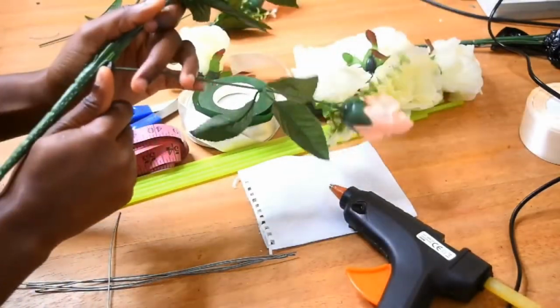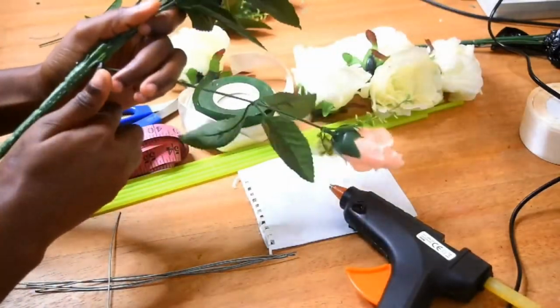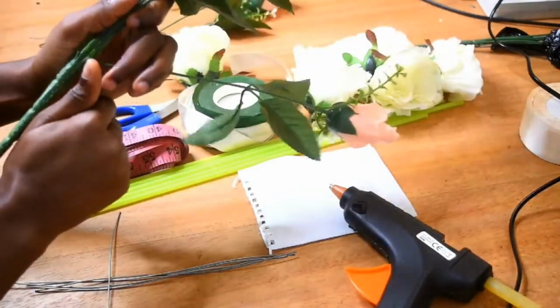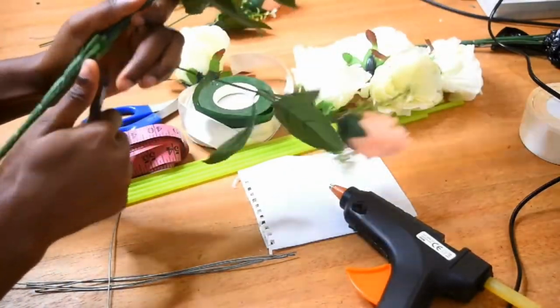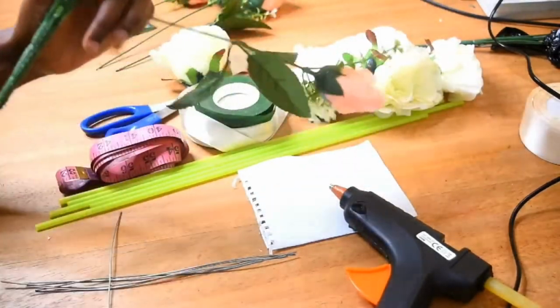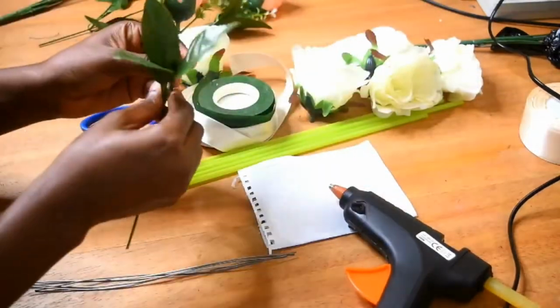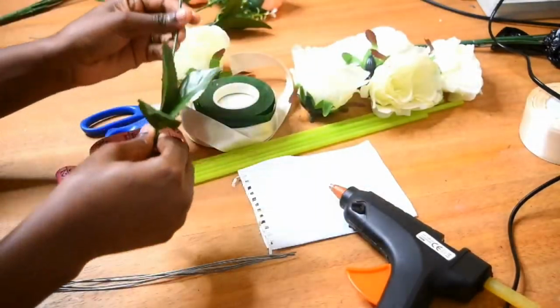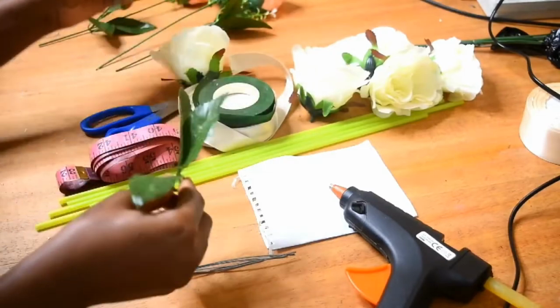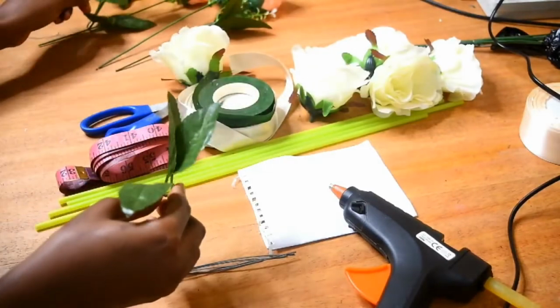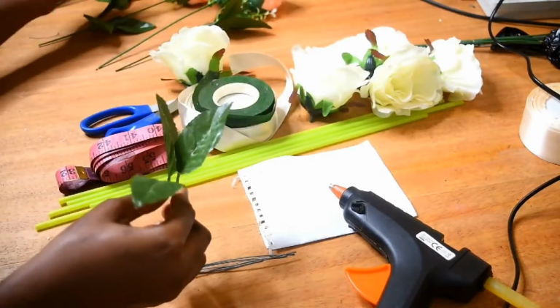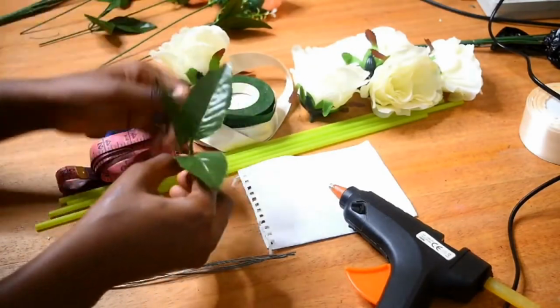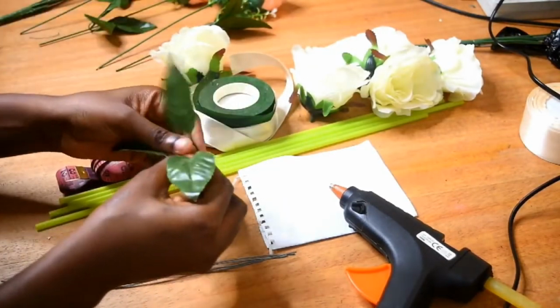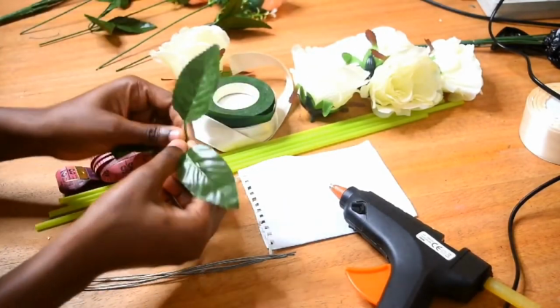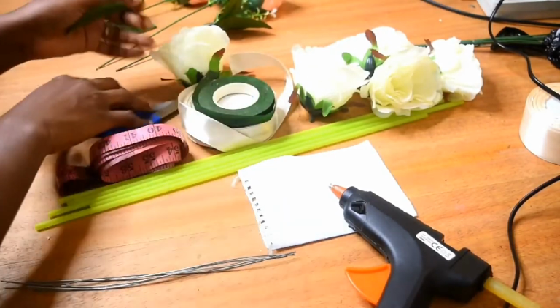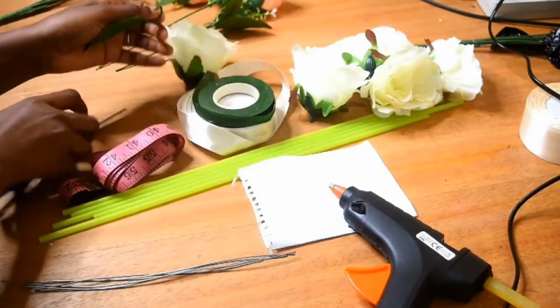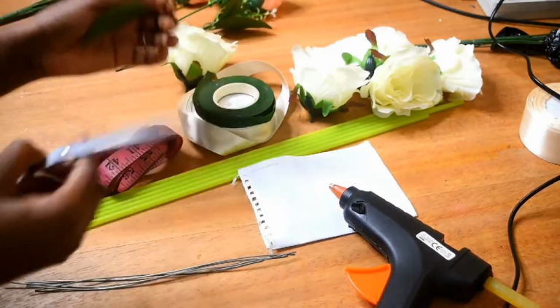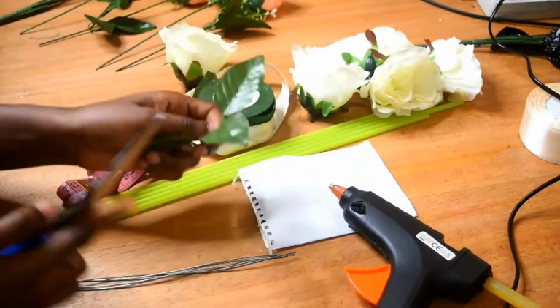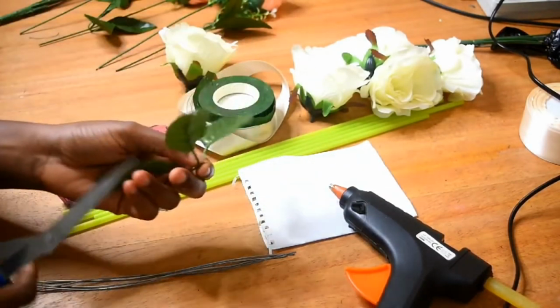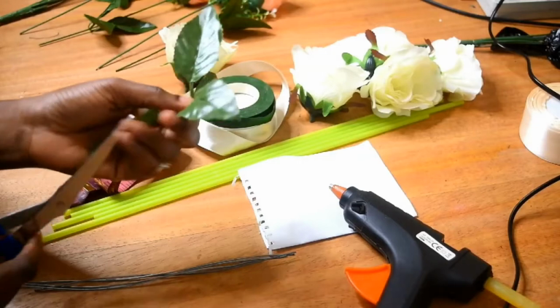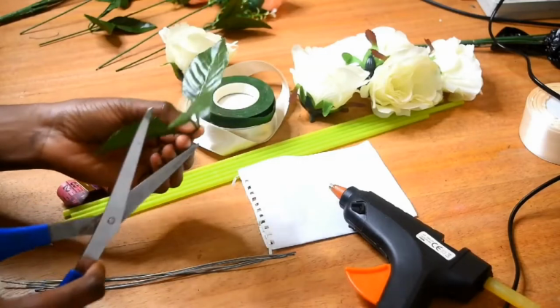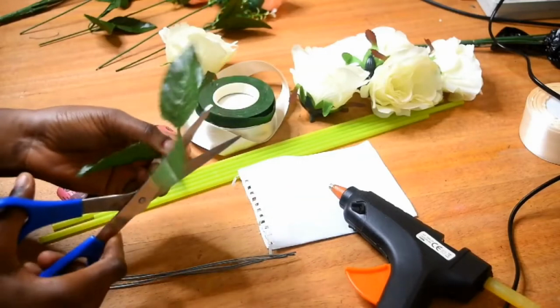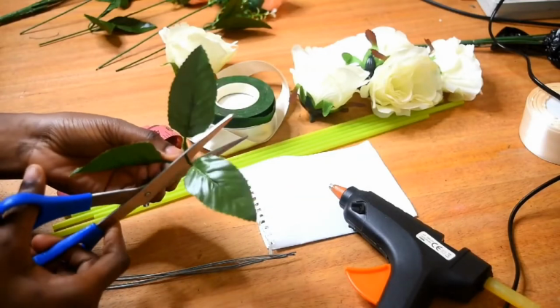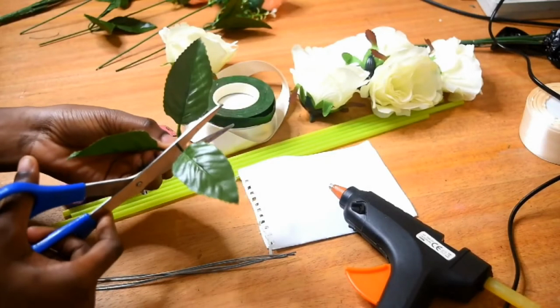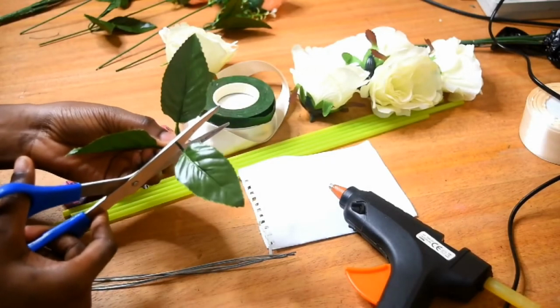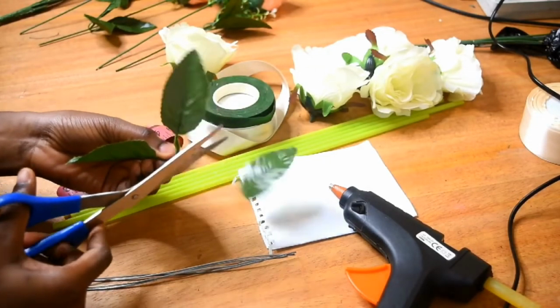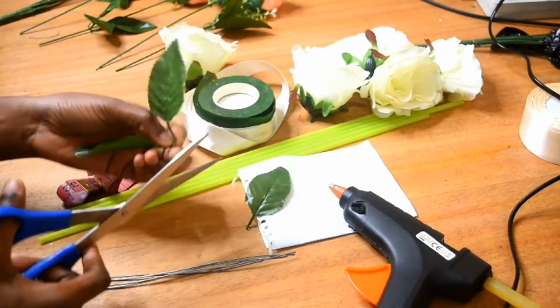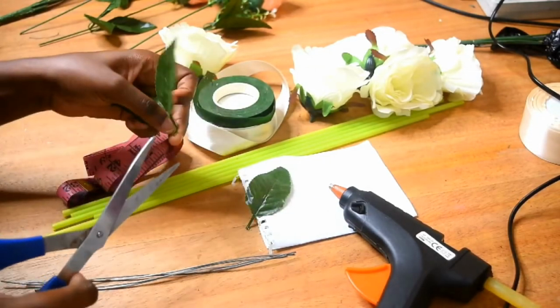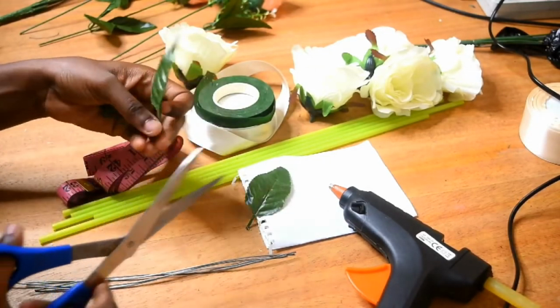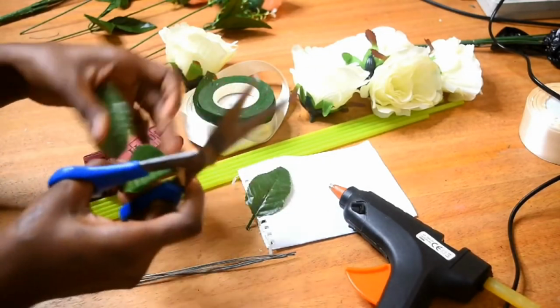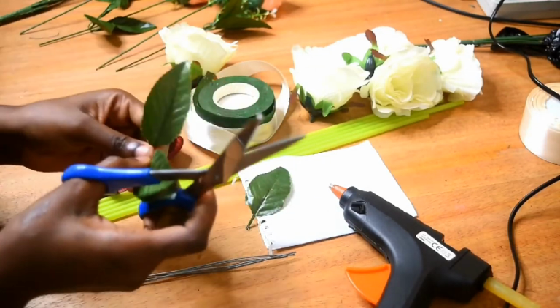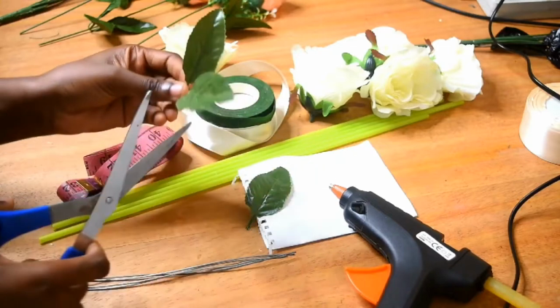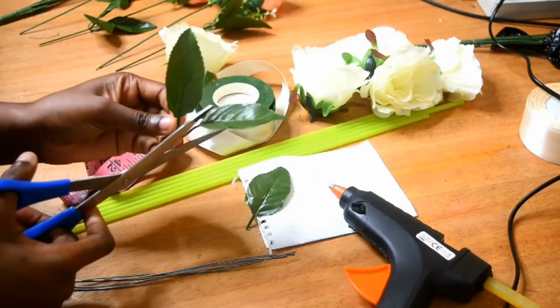This stem has floral wire in it so it's quite stiff. What I'm going to do now is separate the leaves individually because I'm going to be gluing these leaves separately onto the flower, so I need to cut them individually.